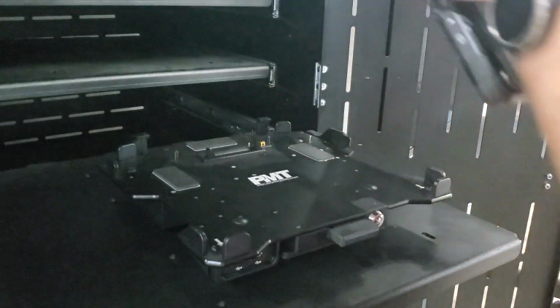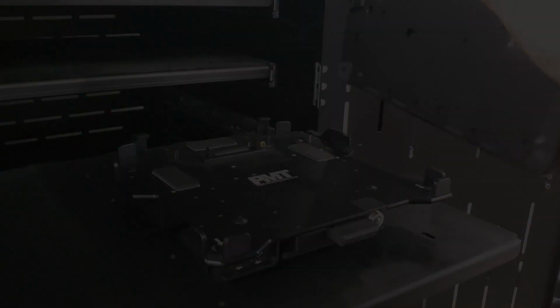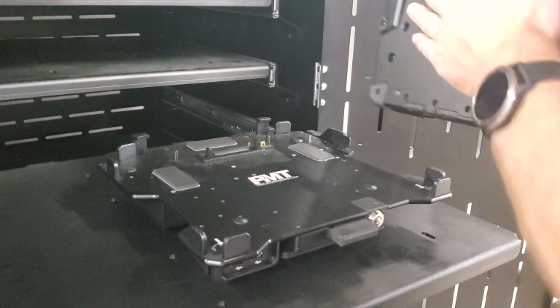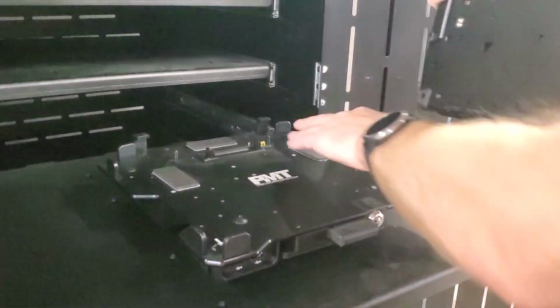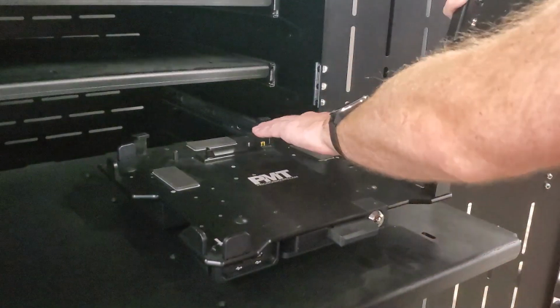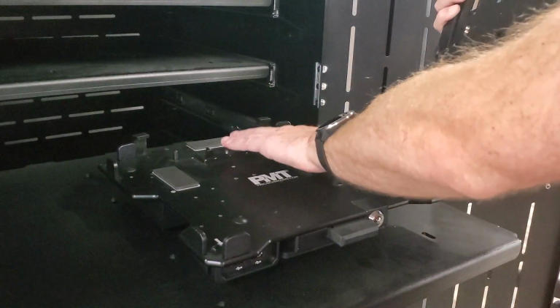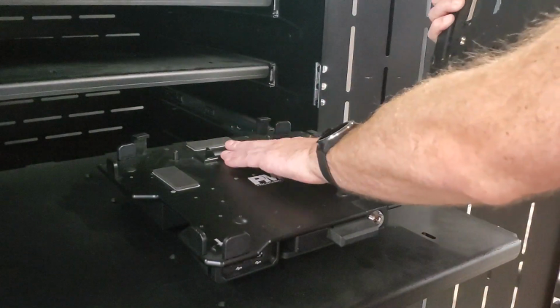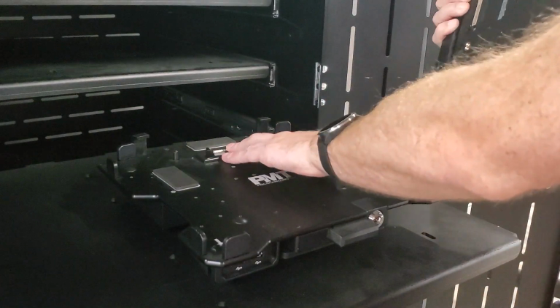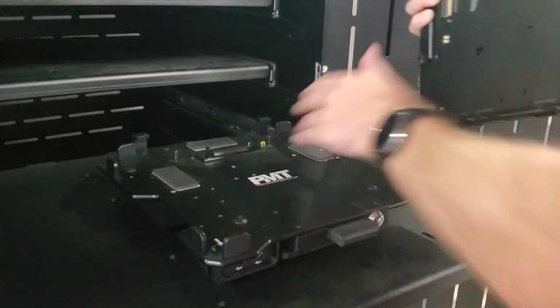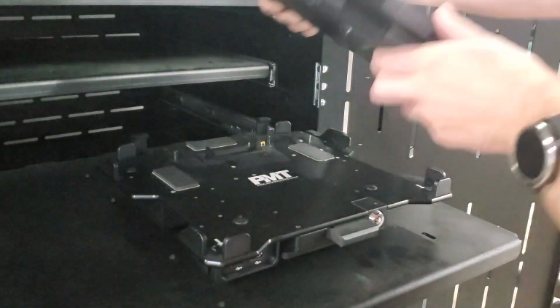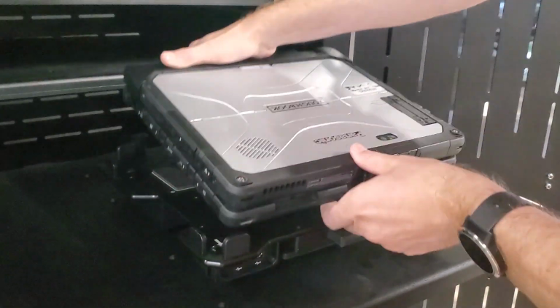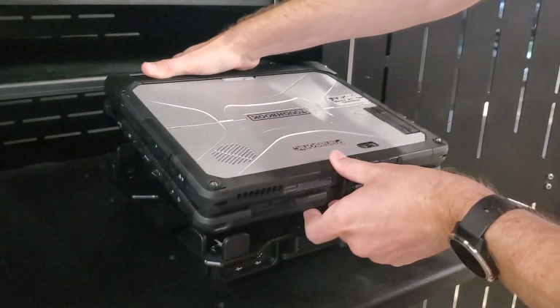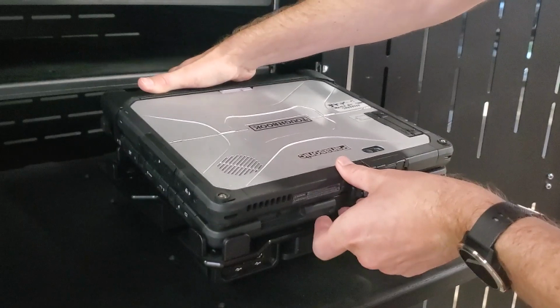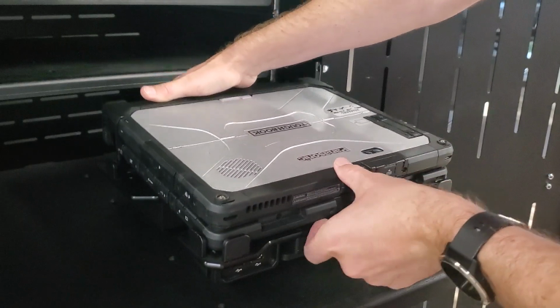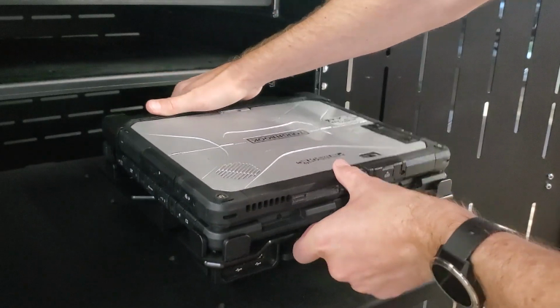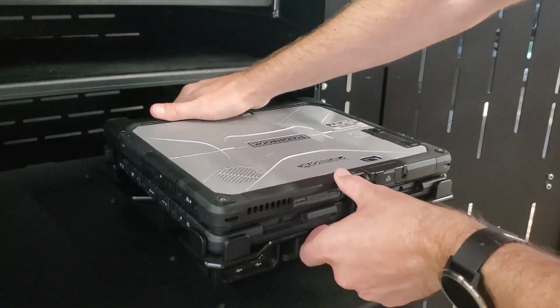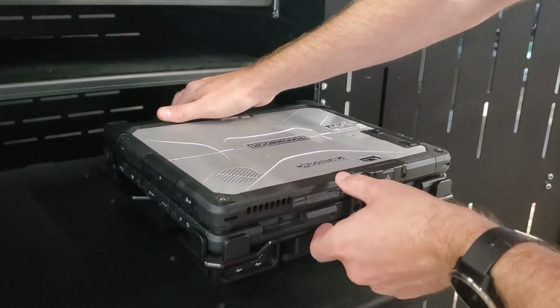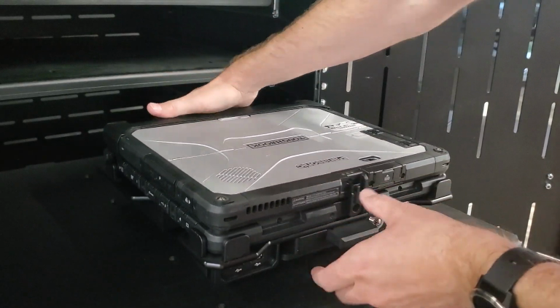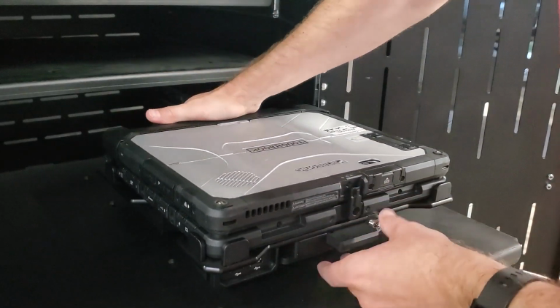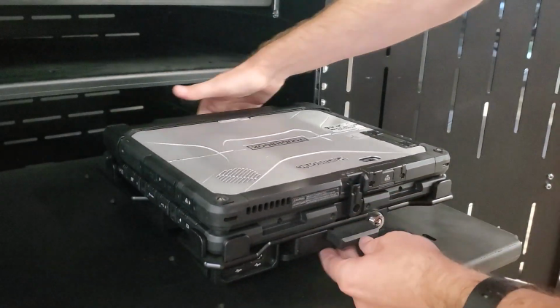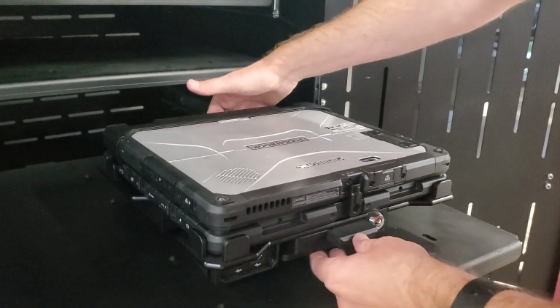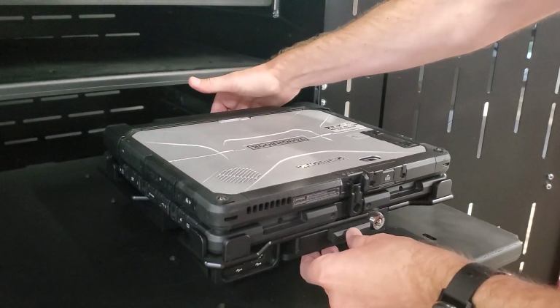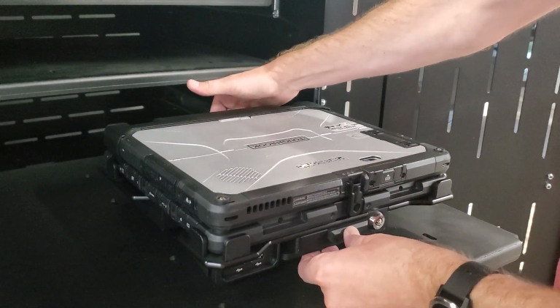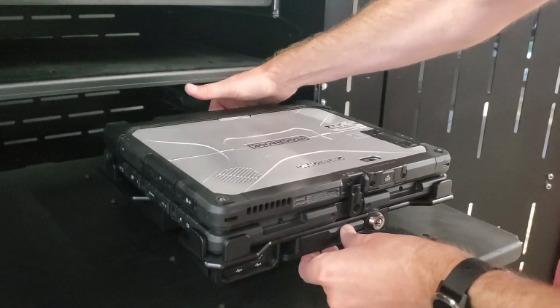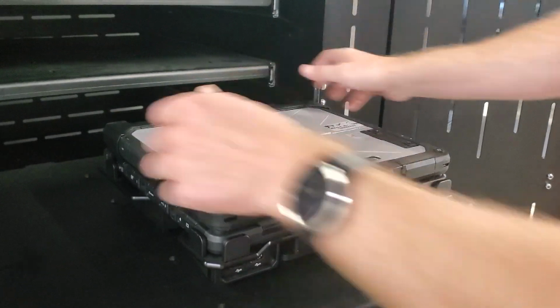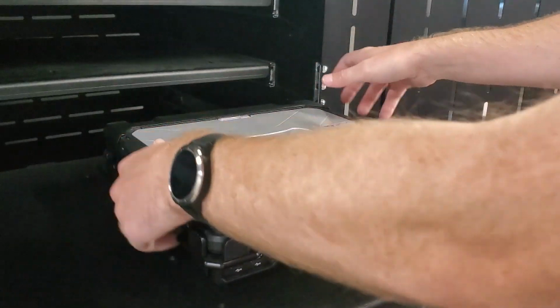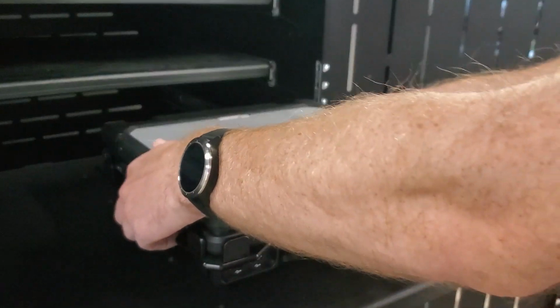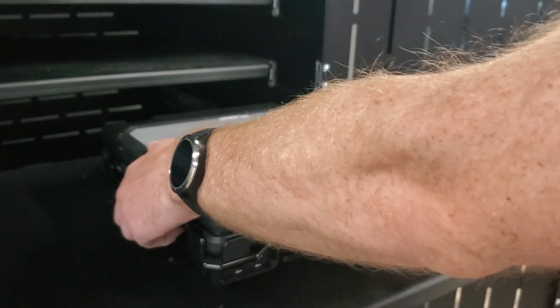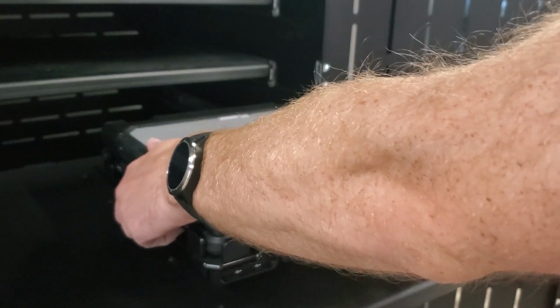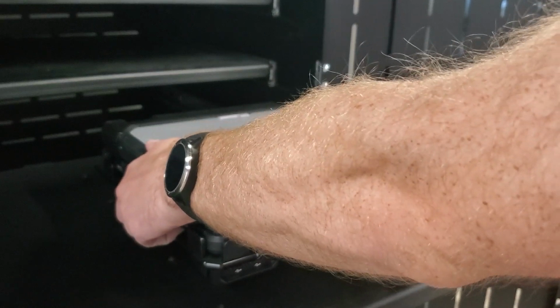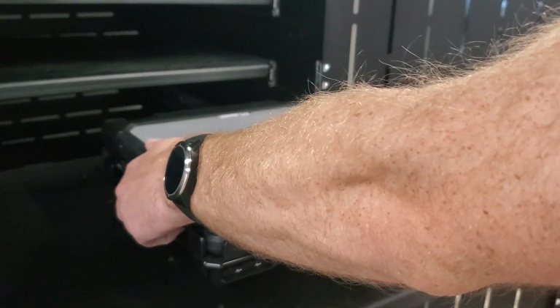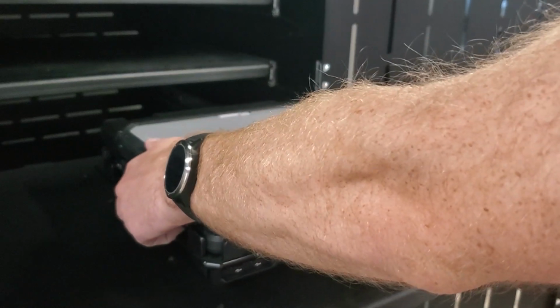To avoid damaging the pins, do not drag the laptop across the connector as you remove it. If the laptop is dragged across the connectors then pin damage may occur.